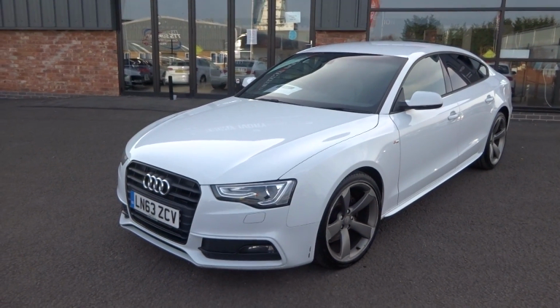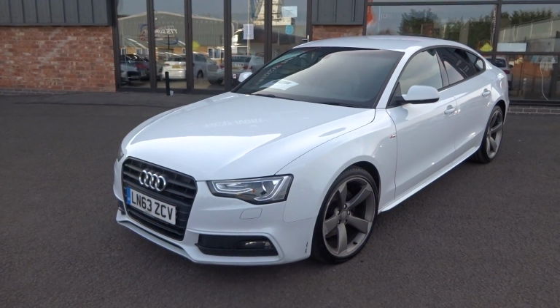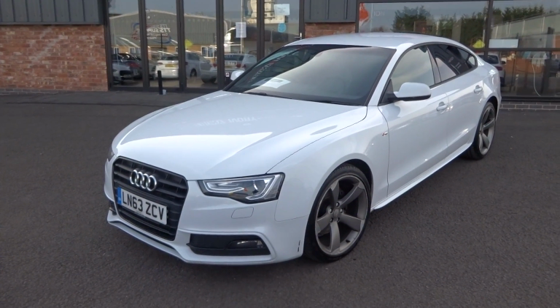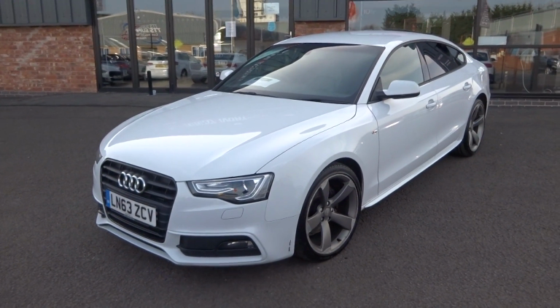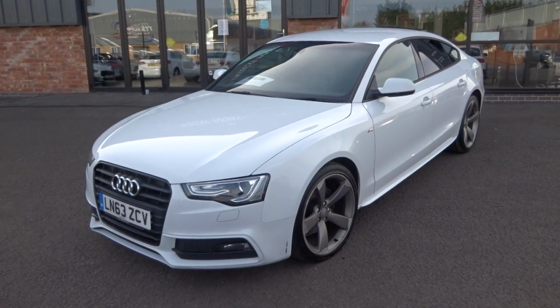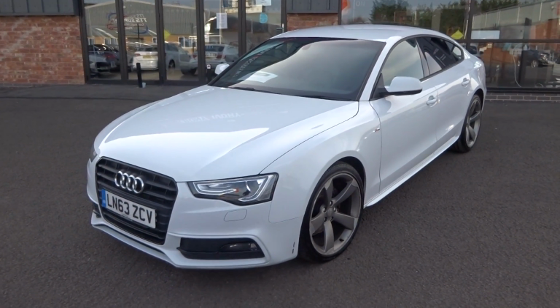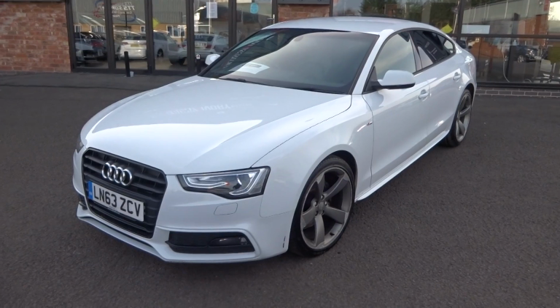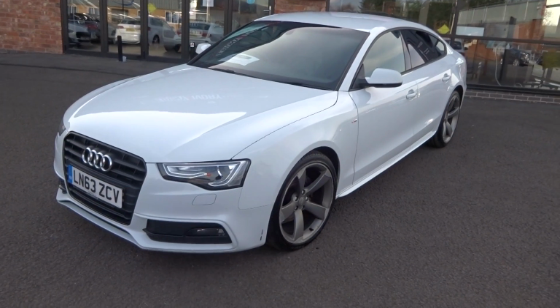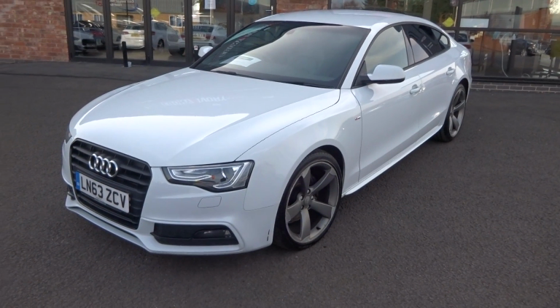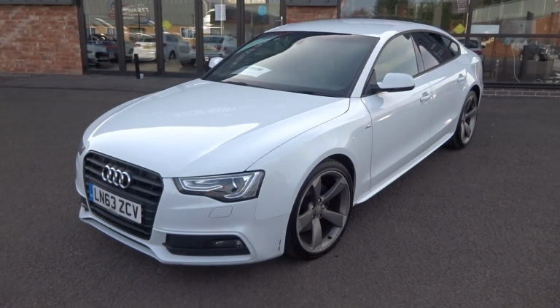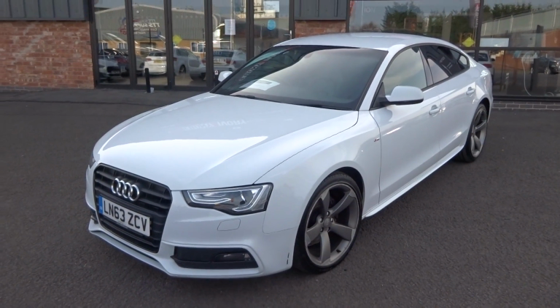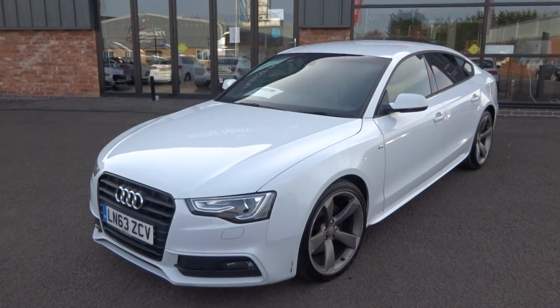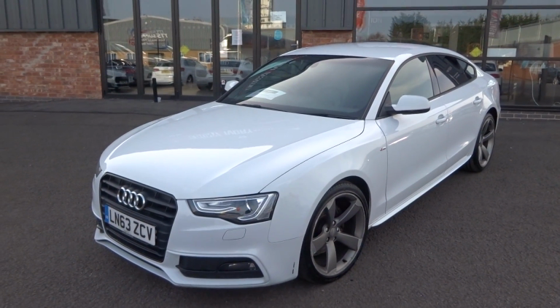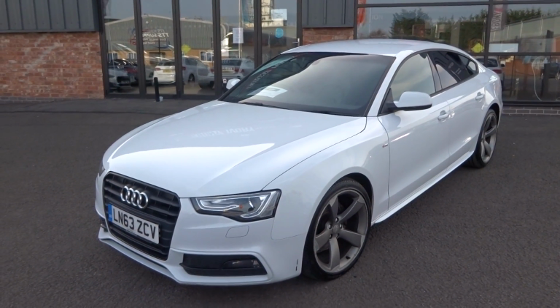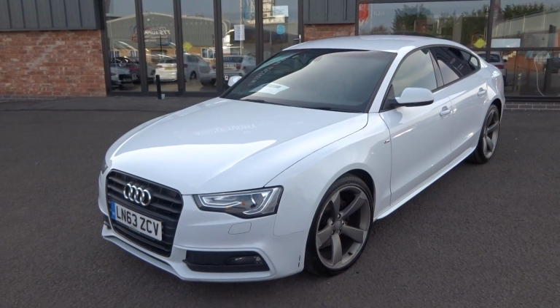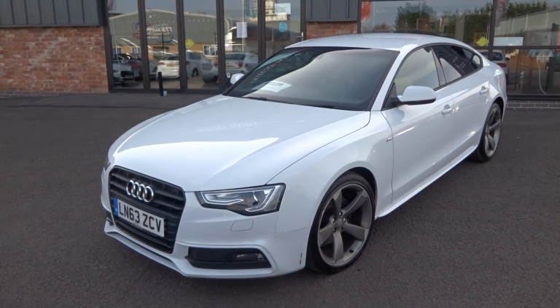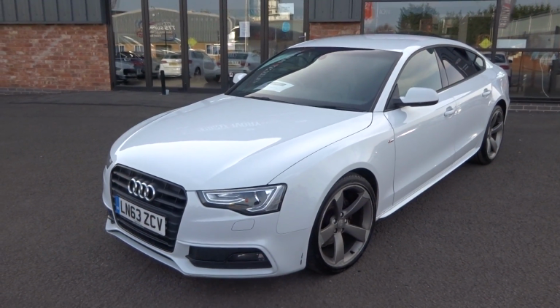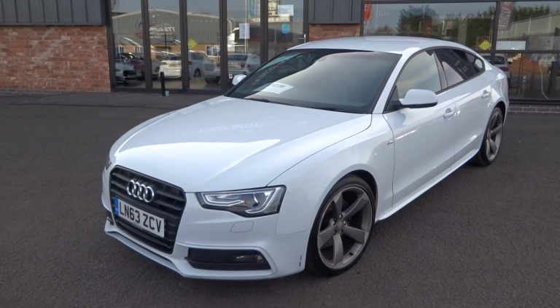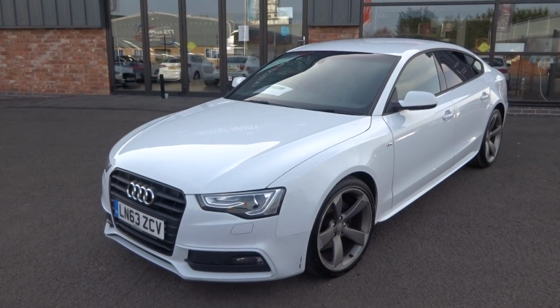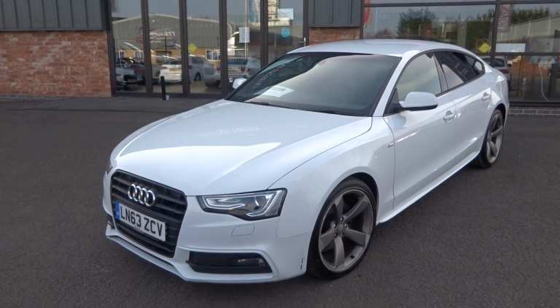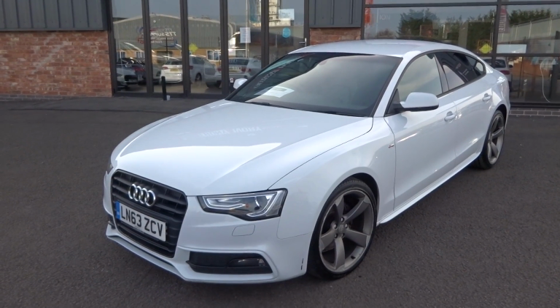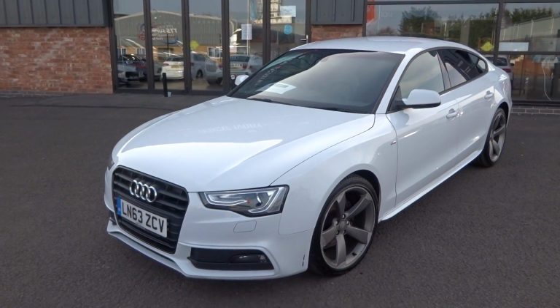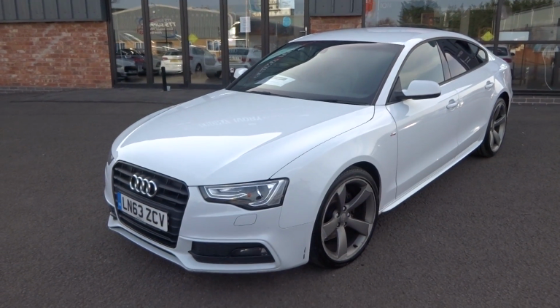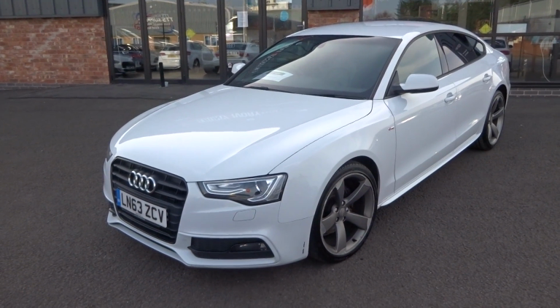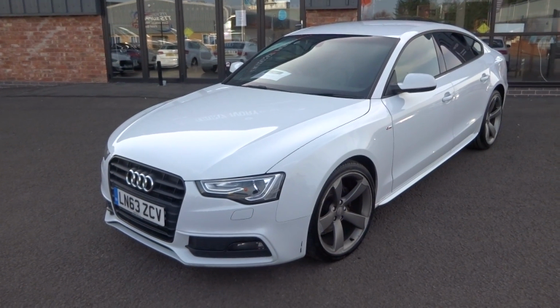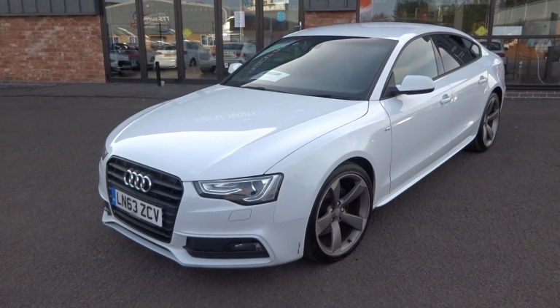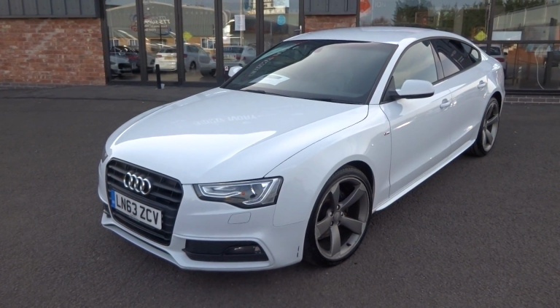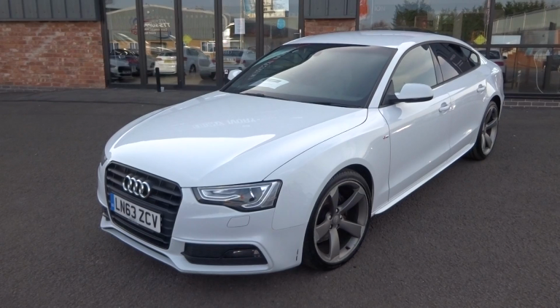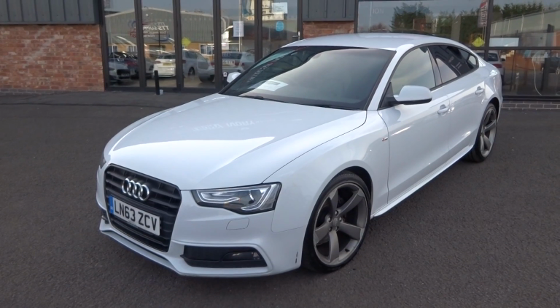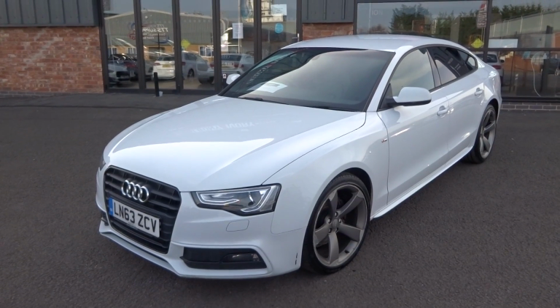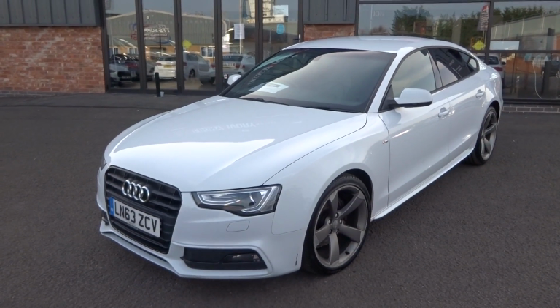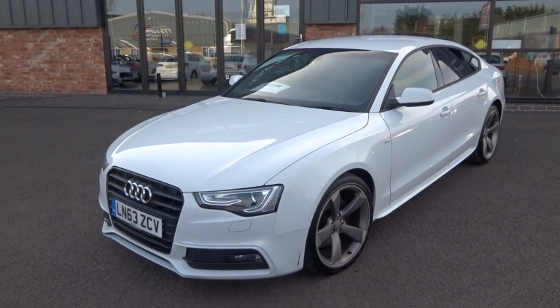Just undergone a full major service with new tyres and gearbox service at the Audi main dealer at 93,000 miles. So fantastic service history — represents great value for money — complete with two keys, V5 document, and all the original book pack.